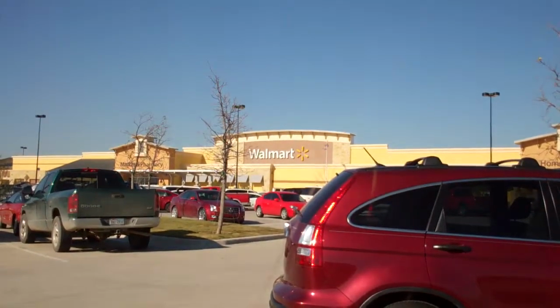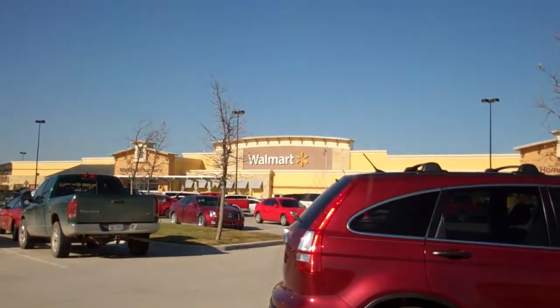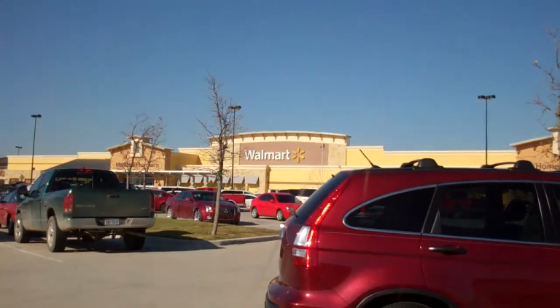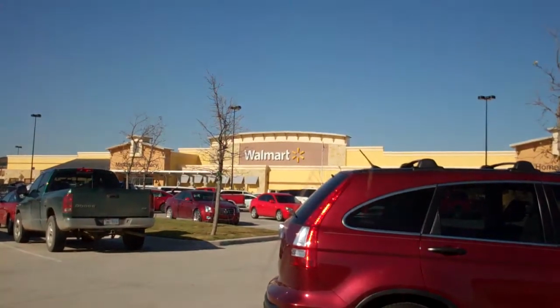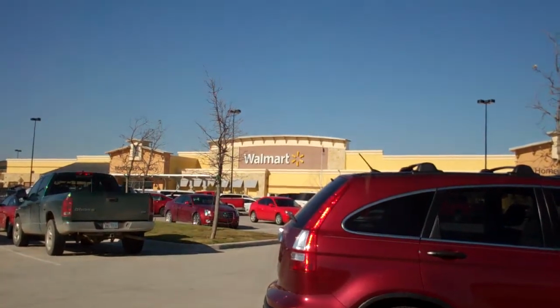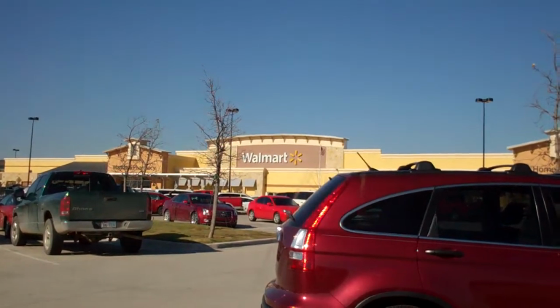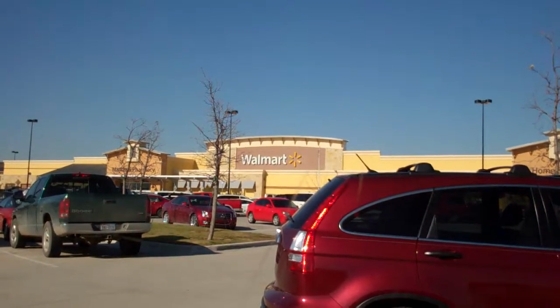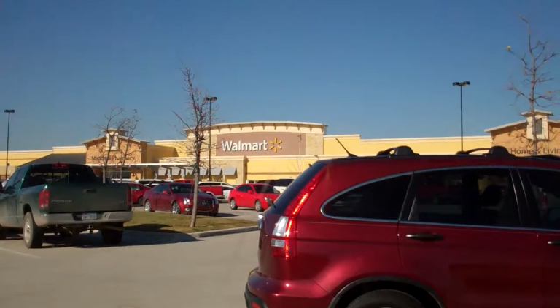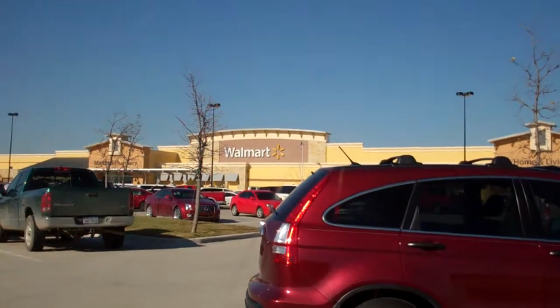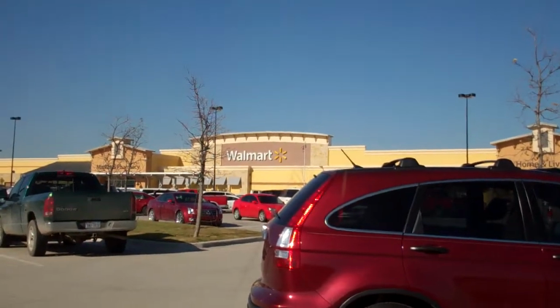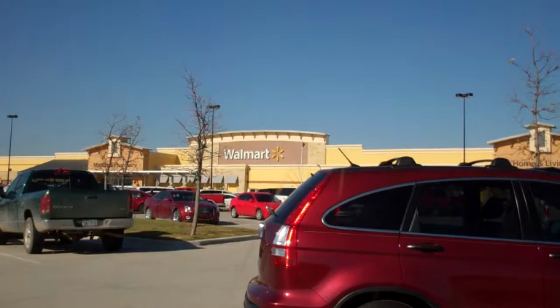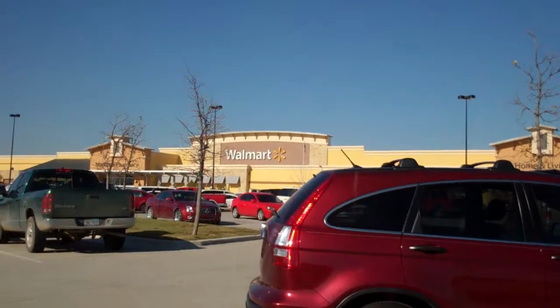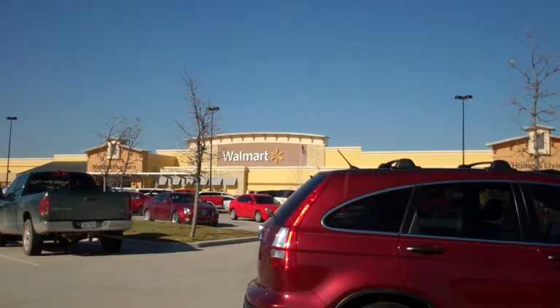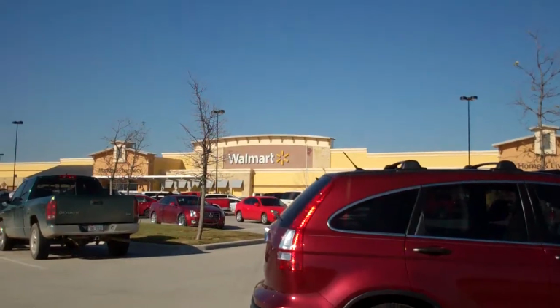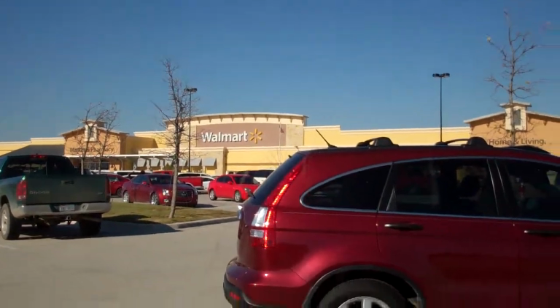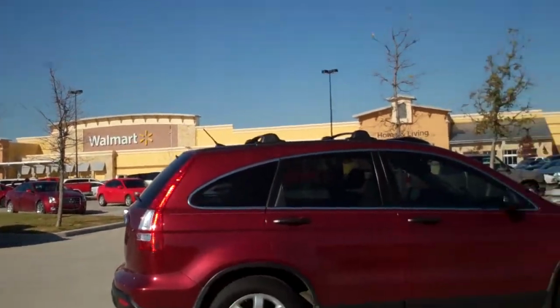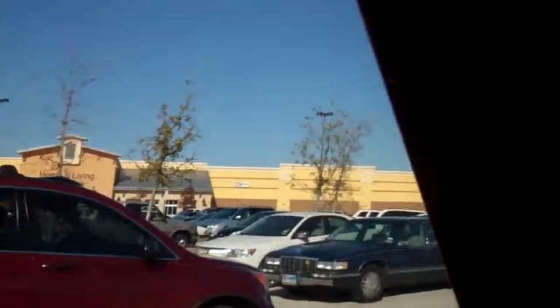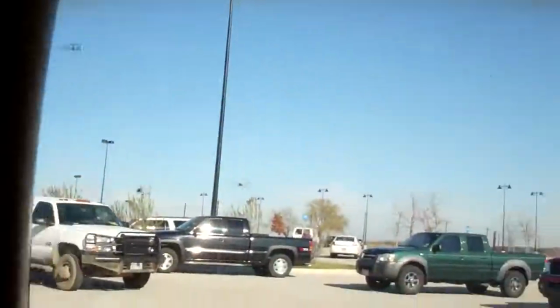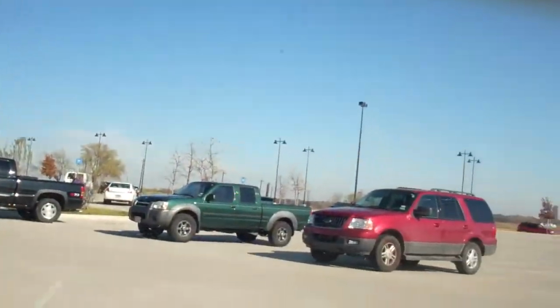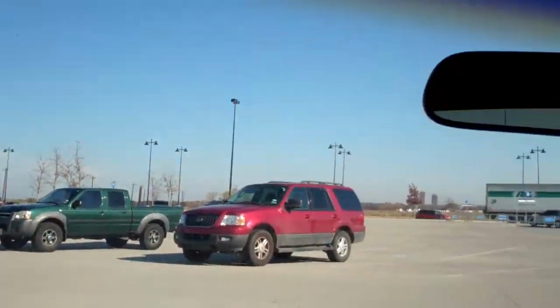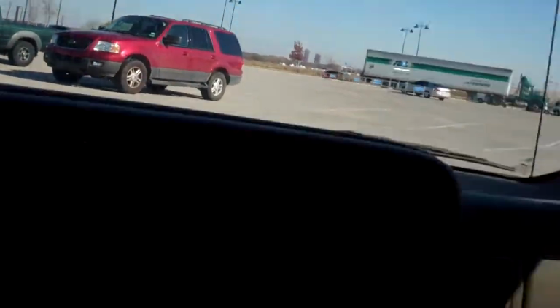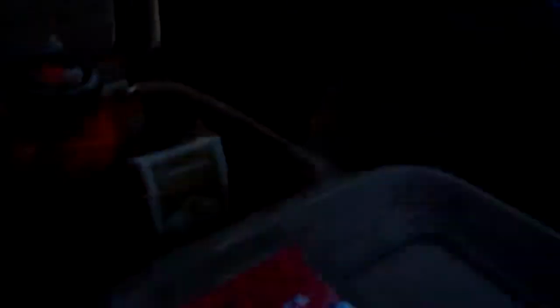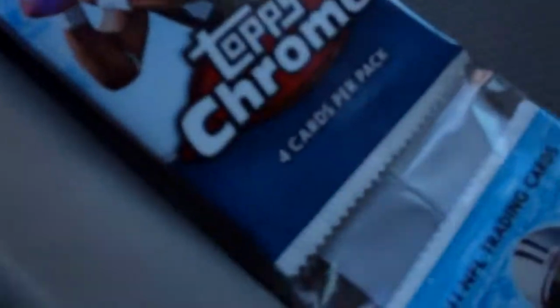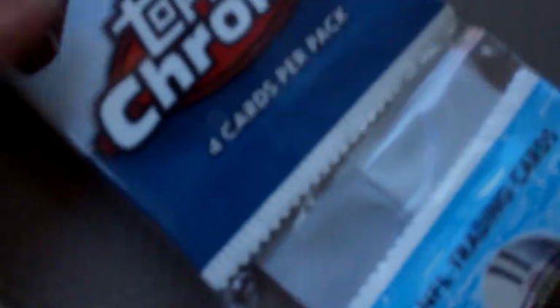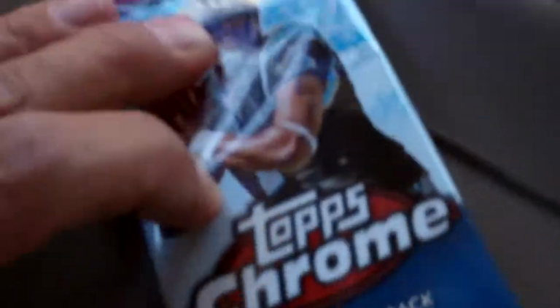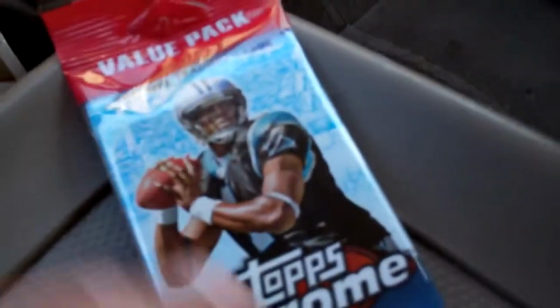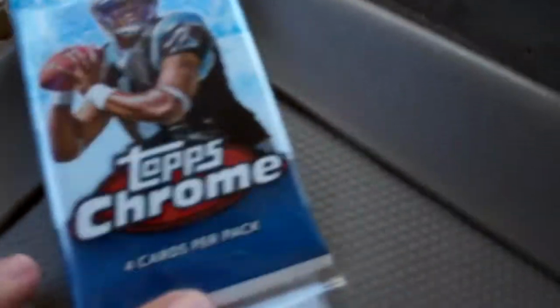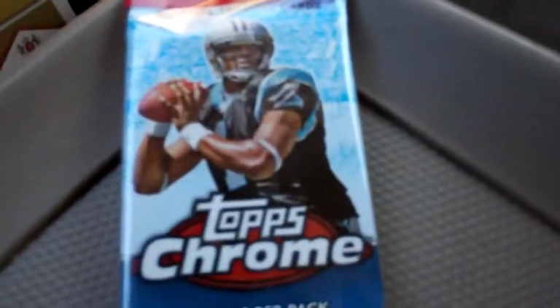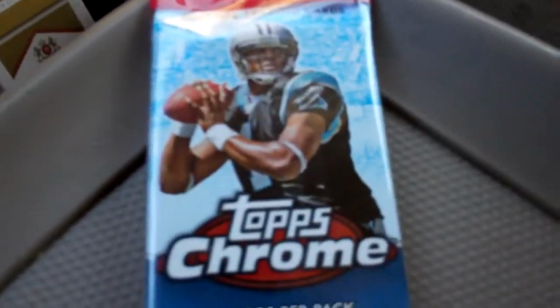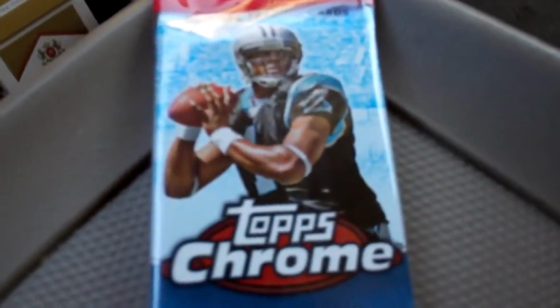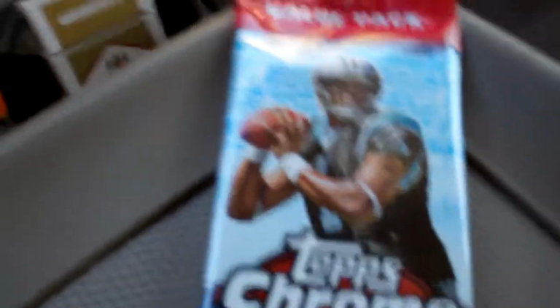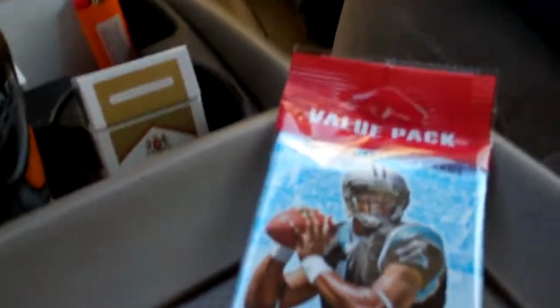What's happening YouTube, DayRipper69 here at the Walmart in Denton, Texas. Mike and I are out here doing some business and I thought I'd rip a rack of 2011 Topps Chrome football.